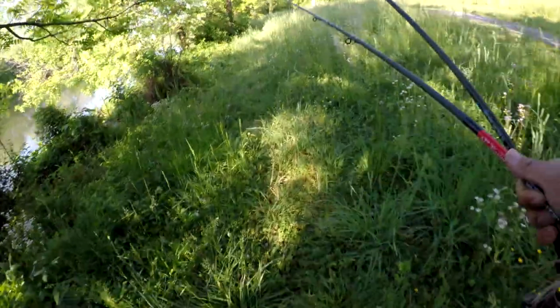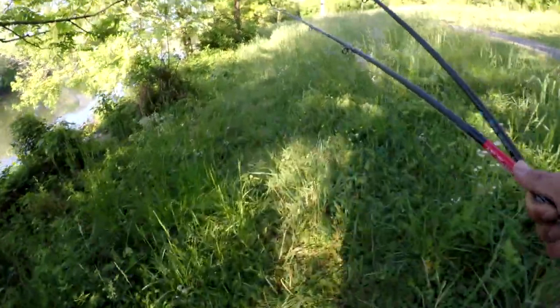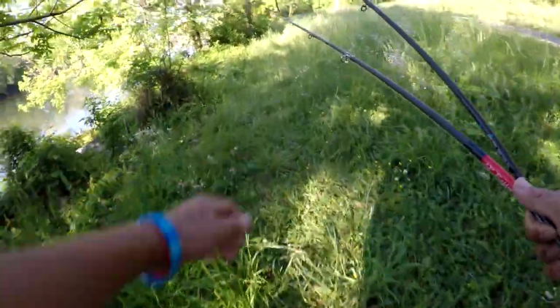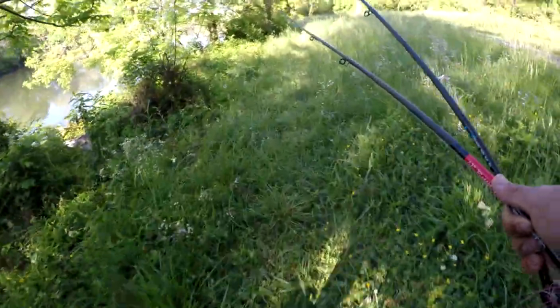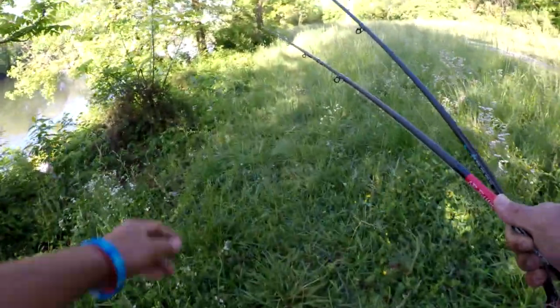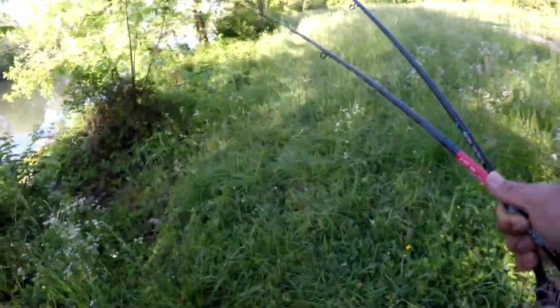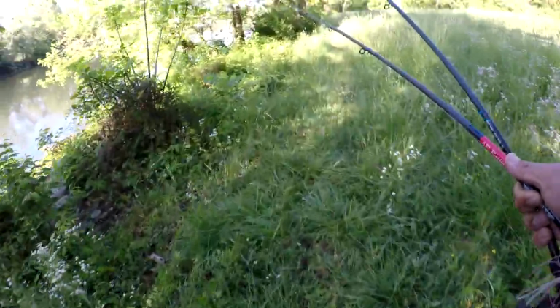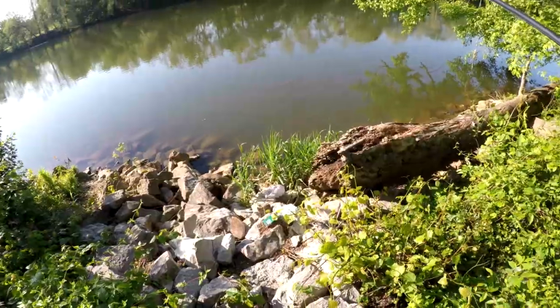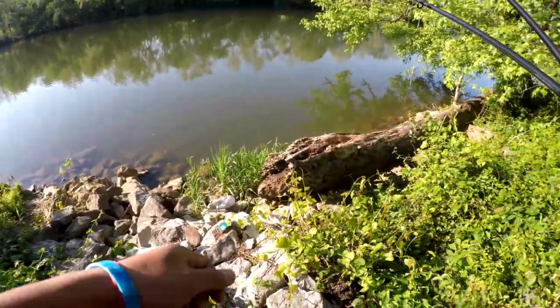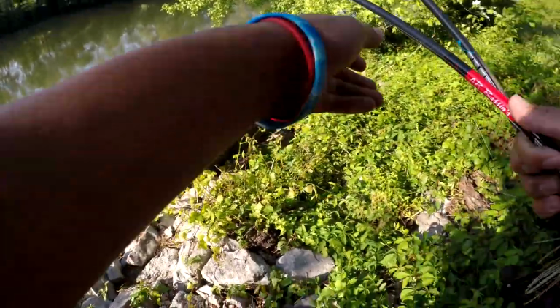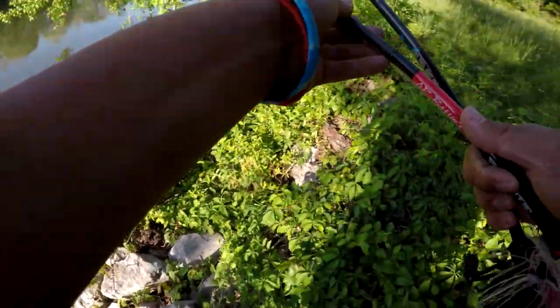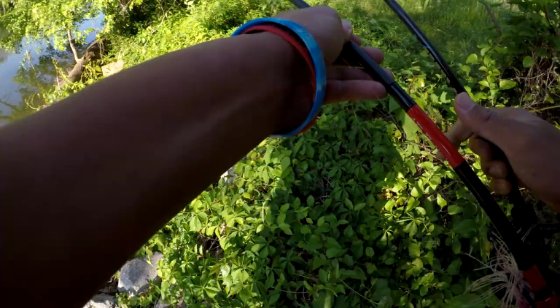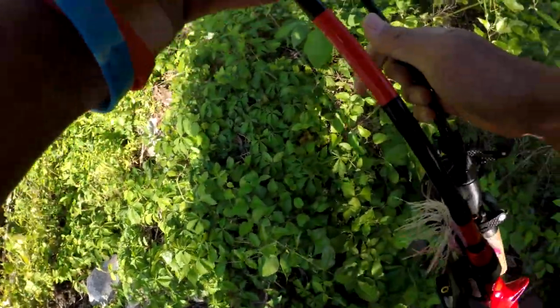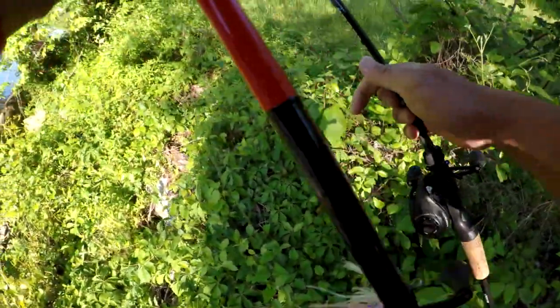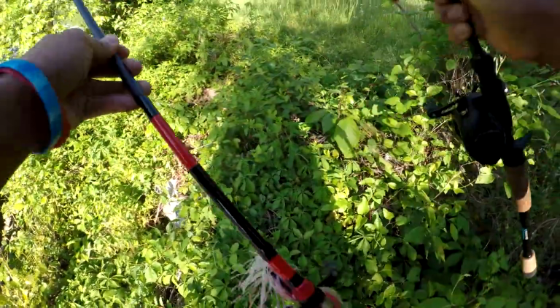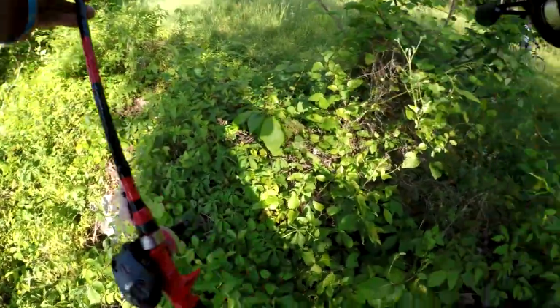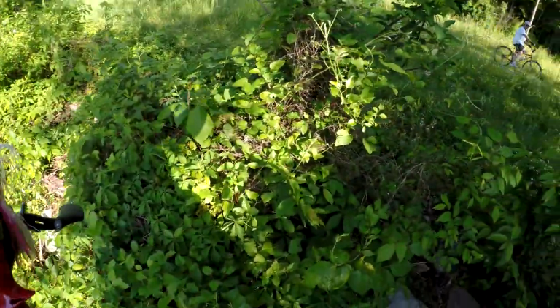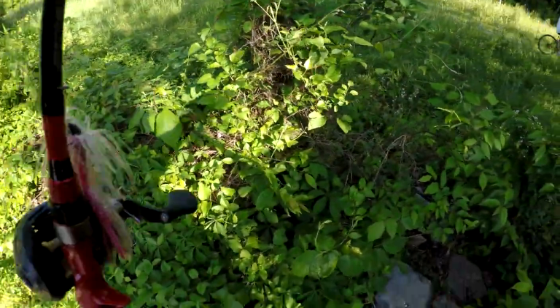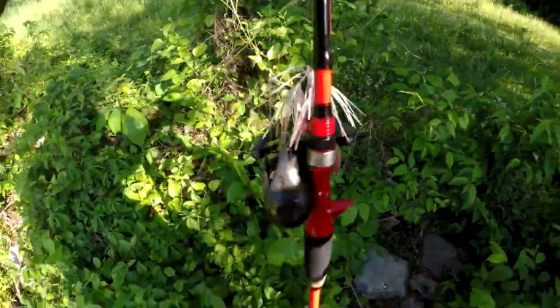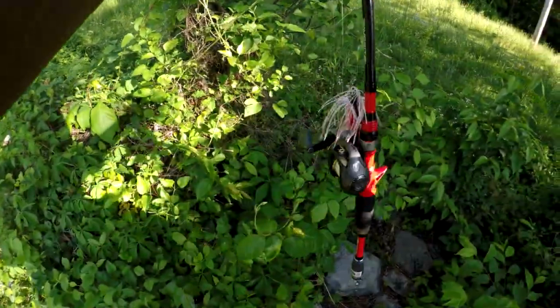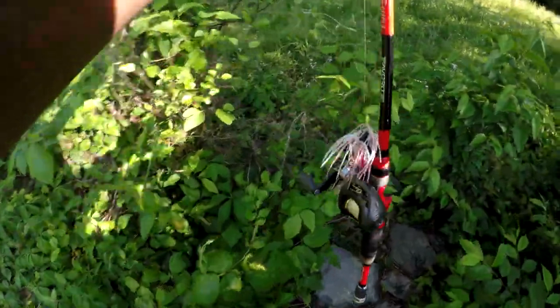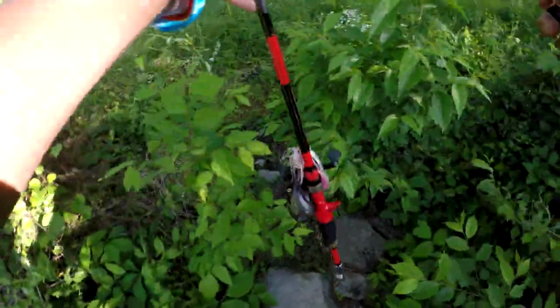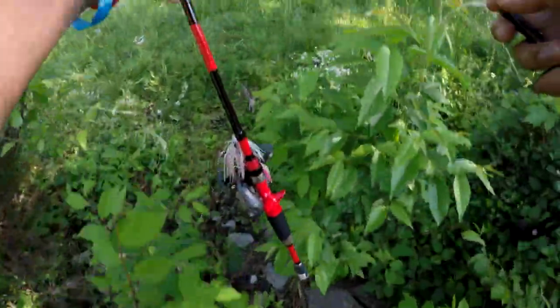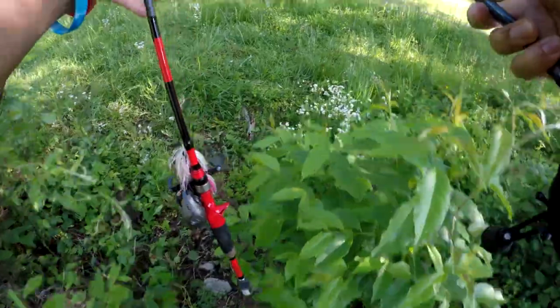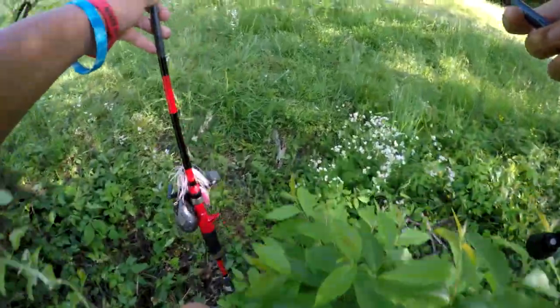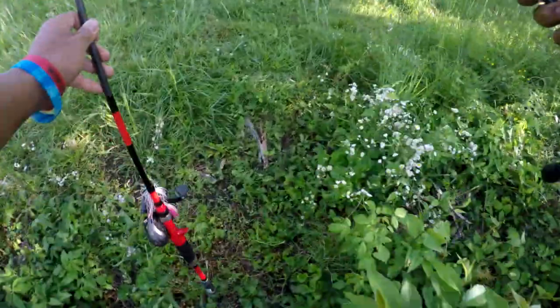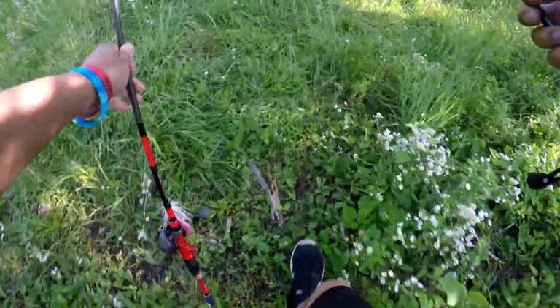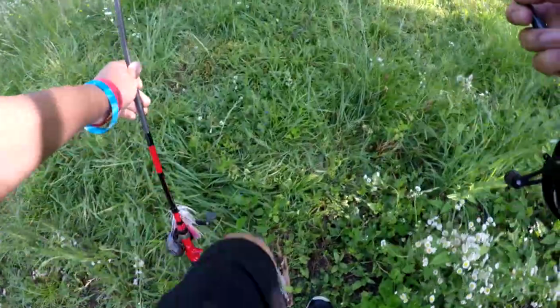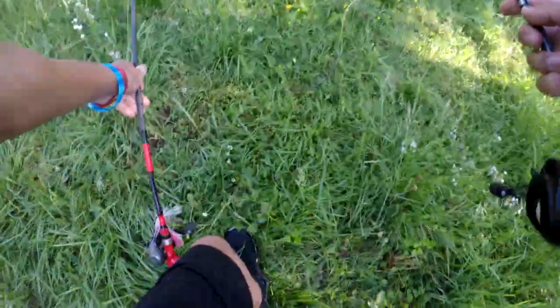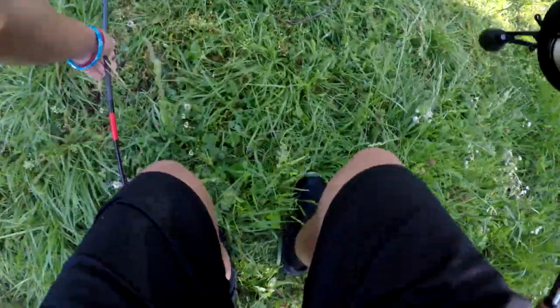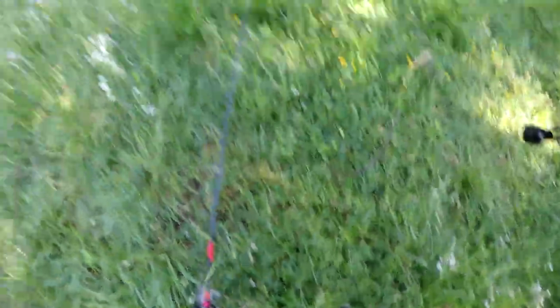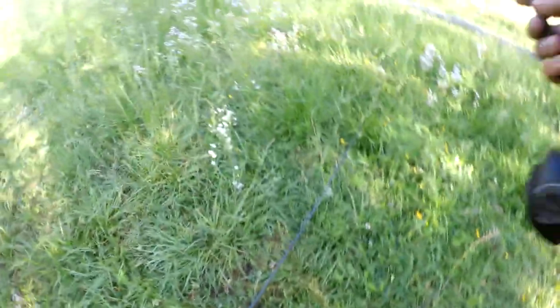I need to find me a bed fish to fish. I see a fish right here, guys. Let's try to get it.